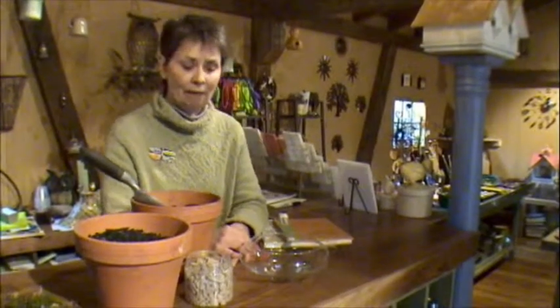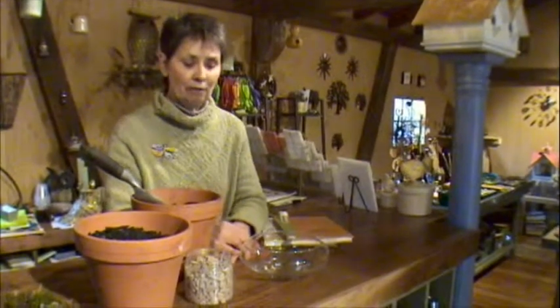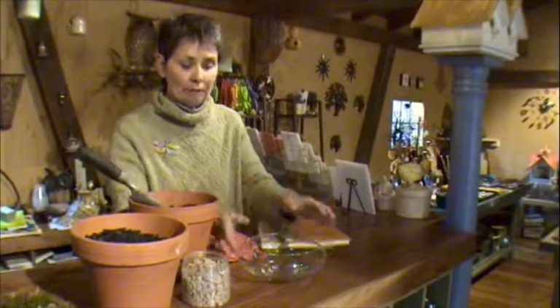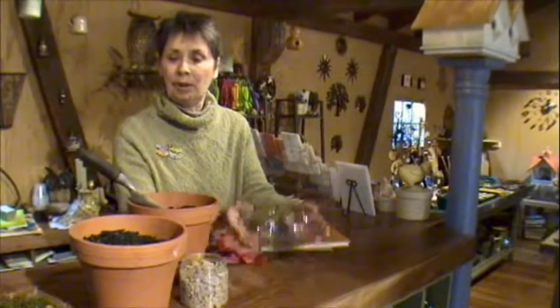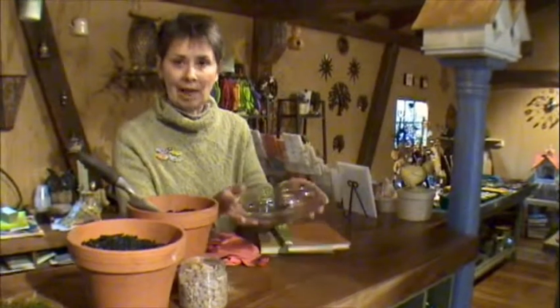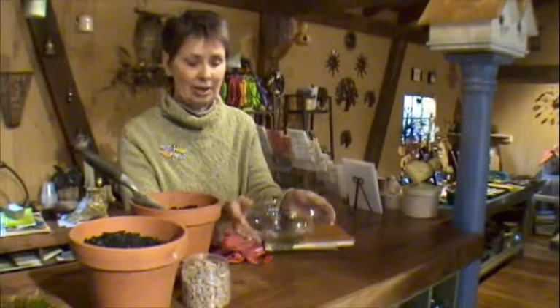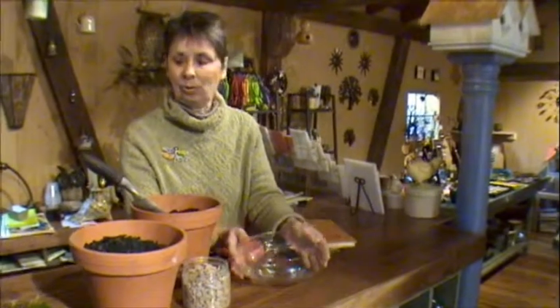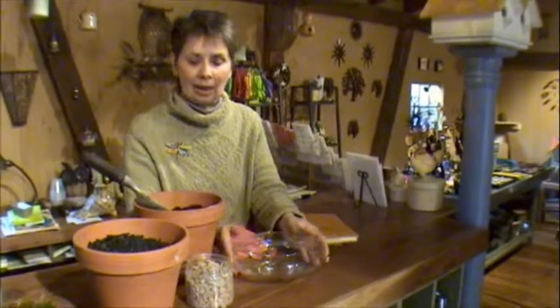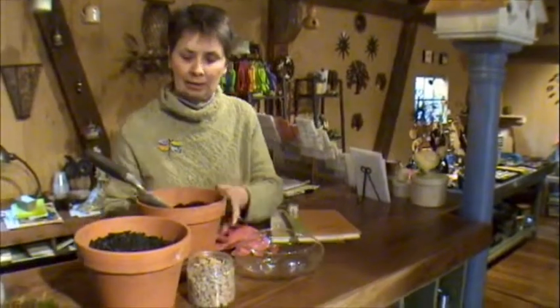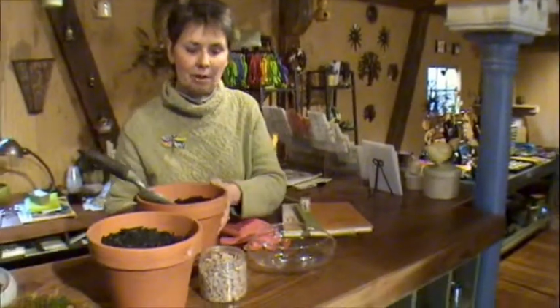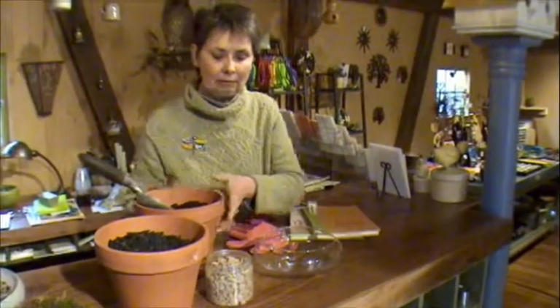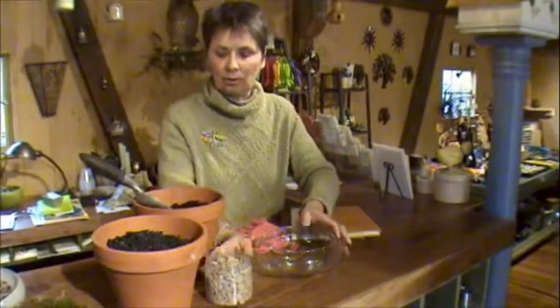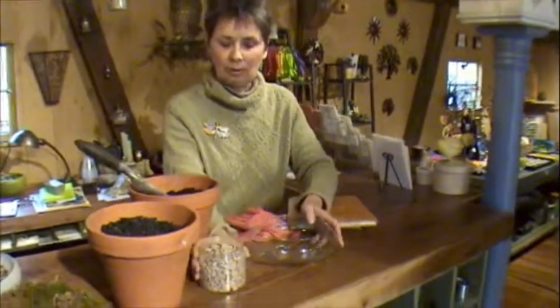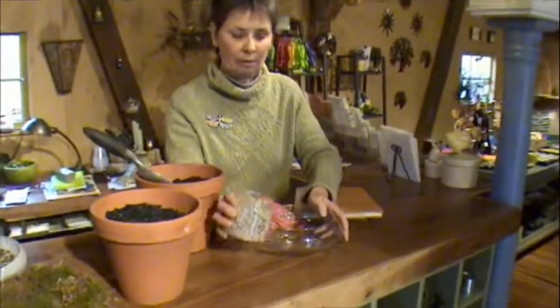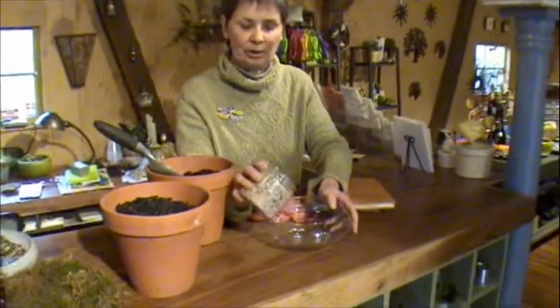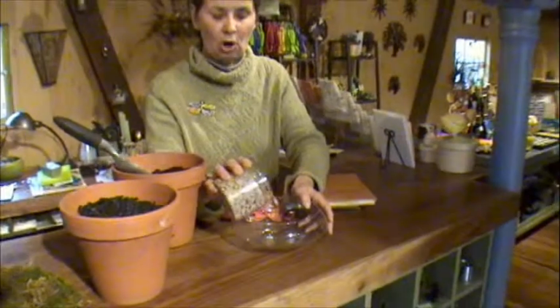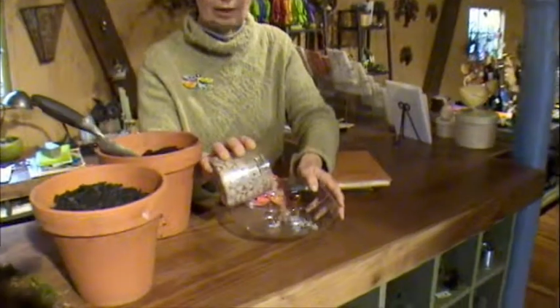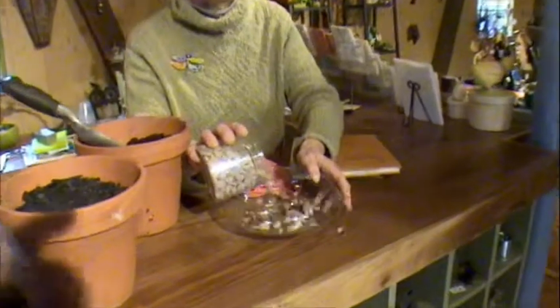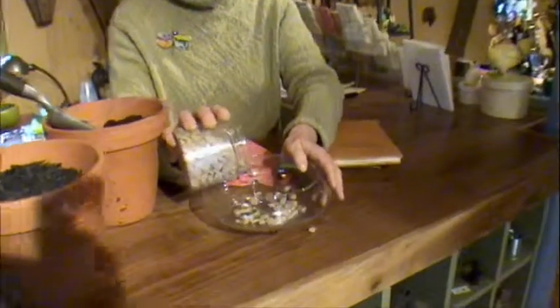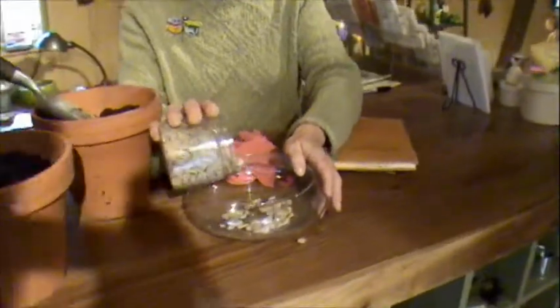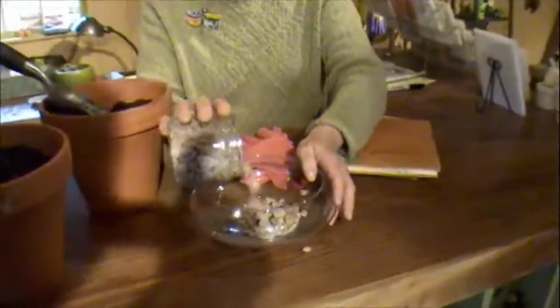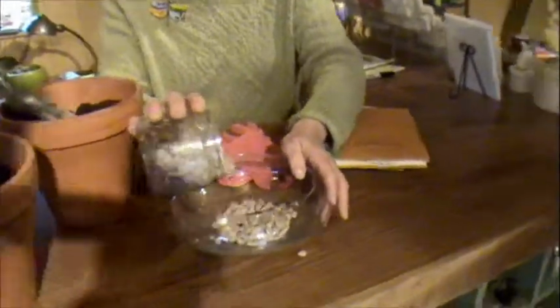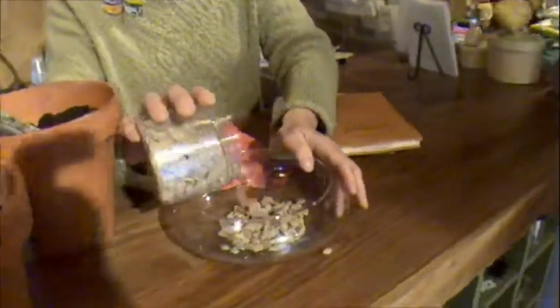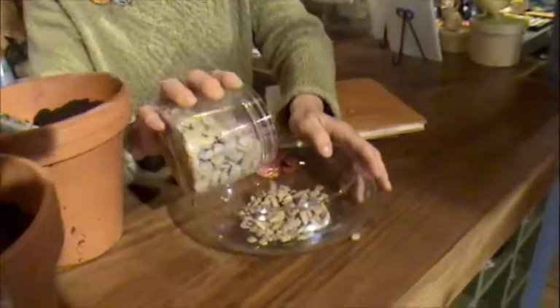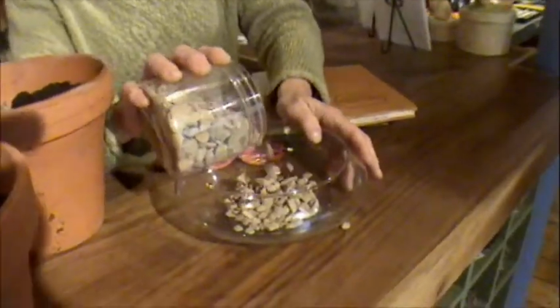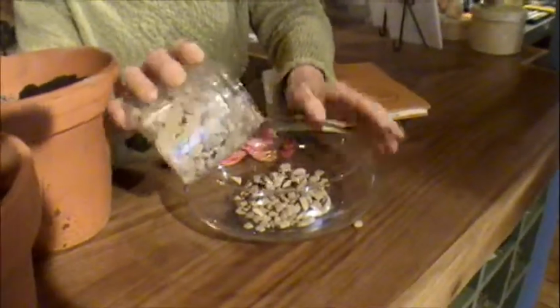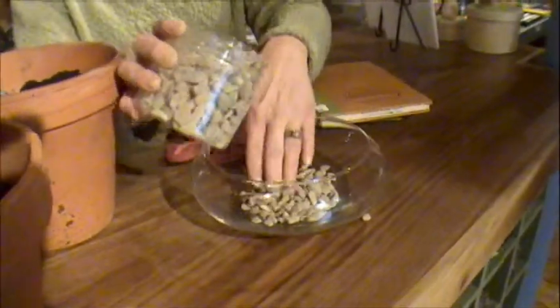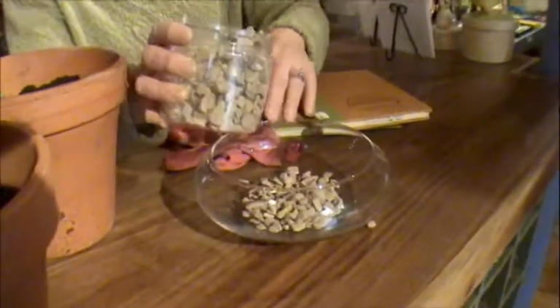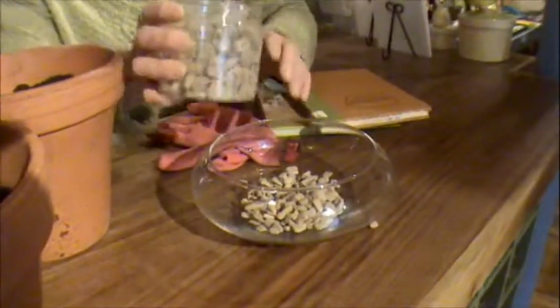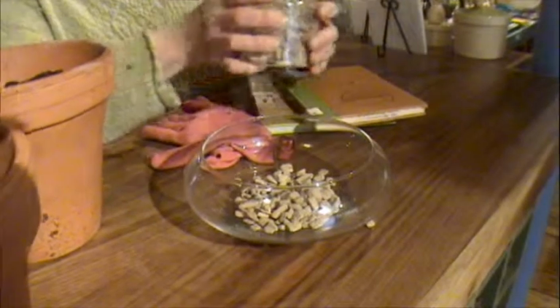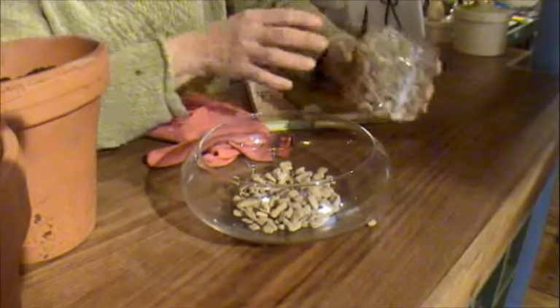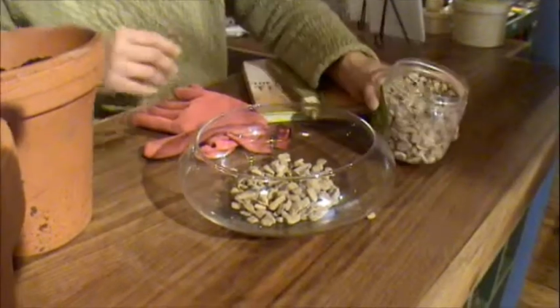First of all, you pick your glass vessel, and then at the bottom of the vessel, you would put in some rock — any kind of rock. If you like something colorful, that's fine also.